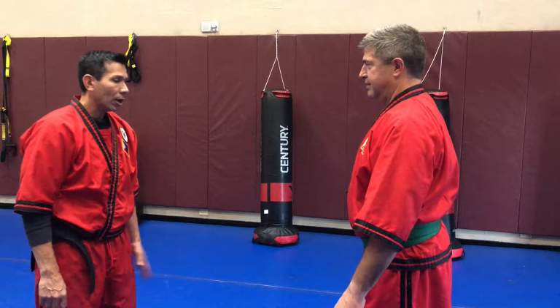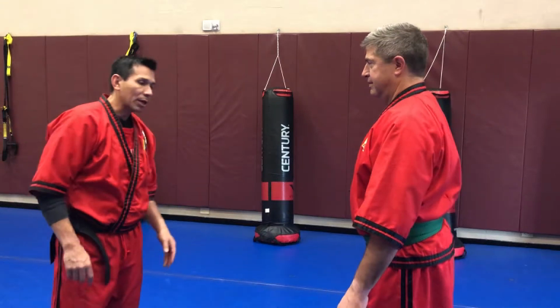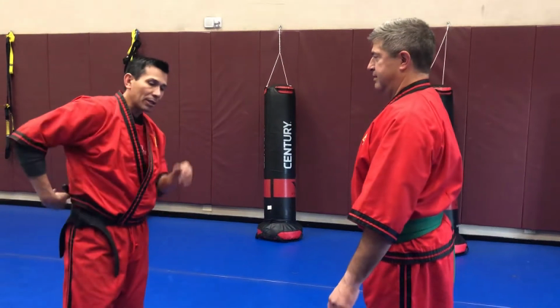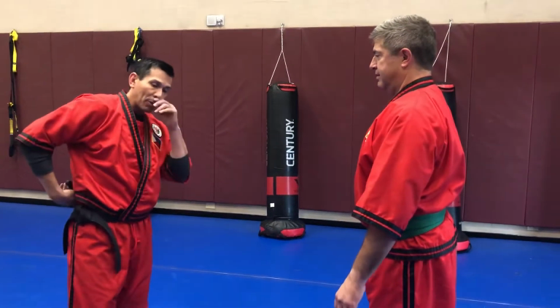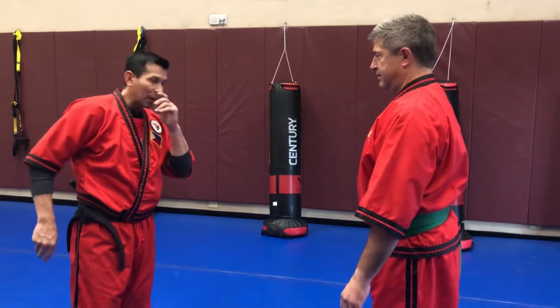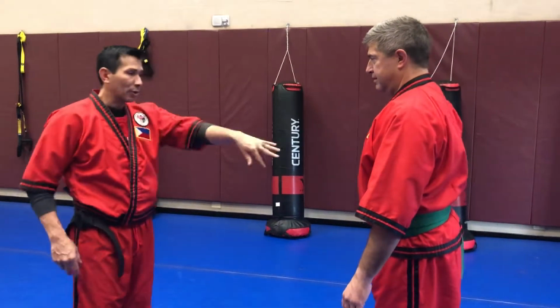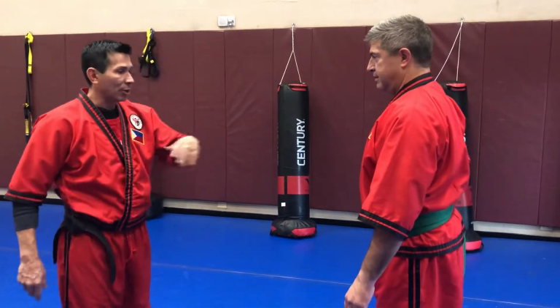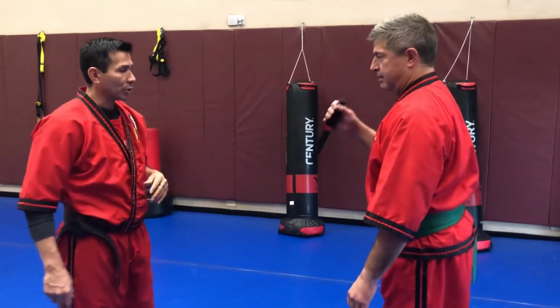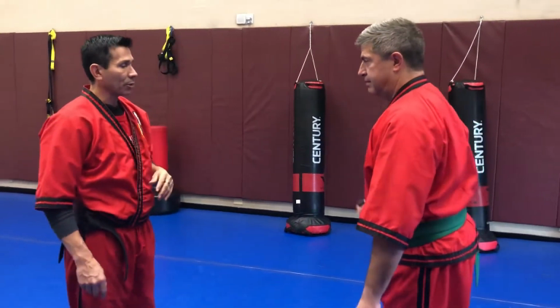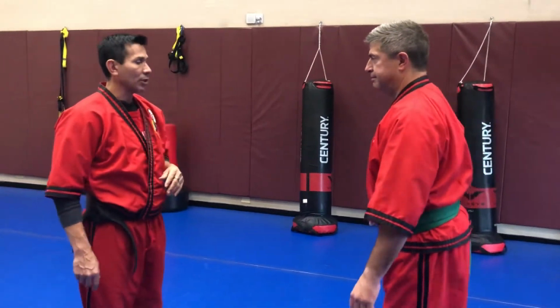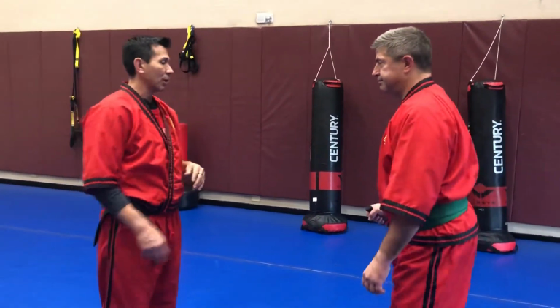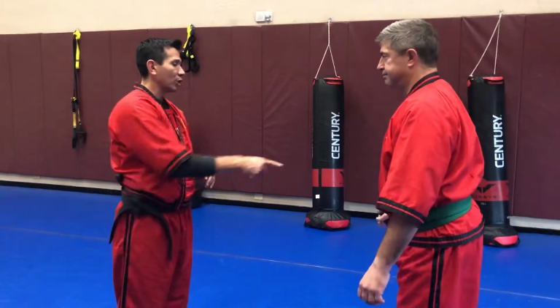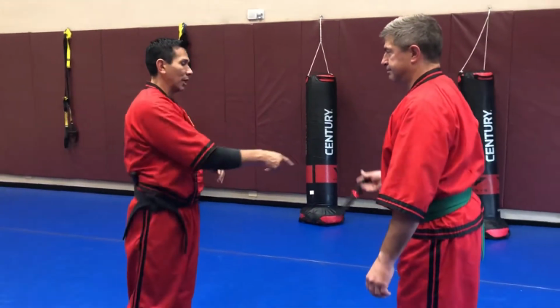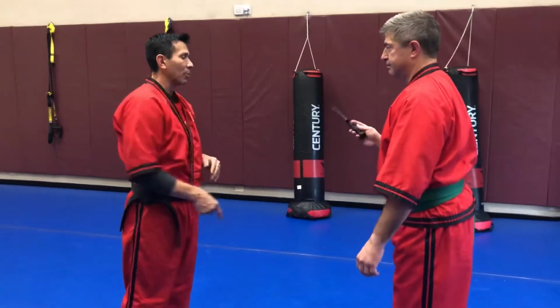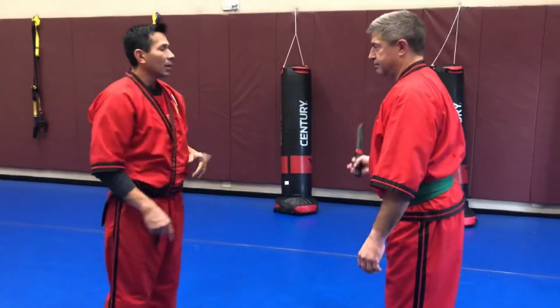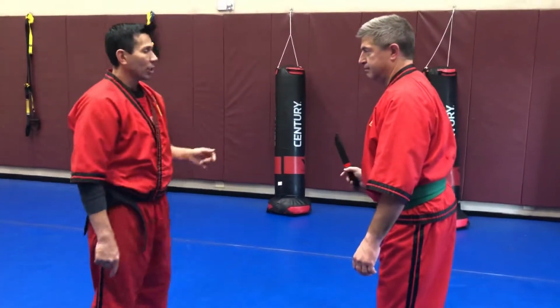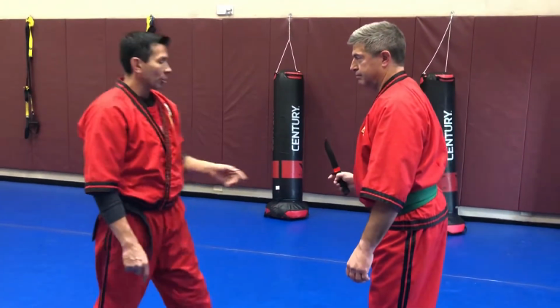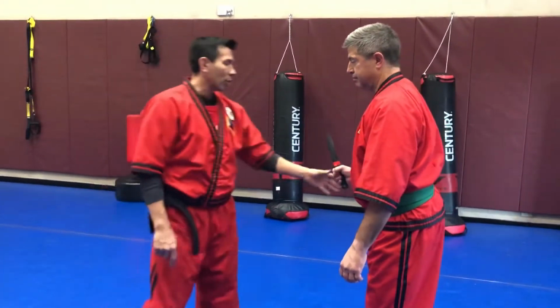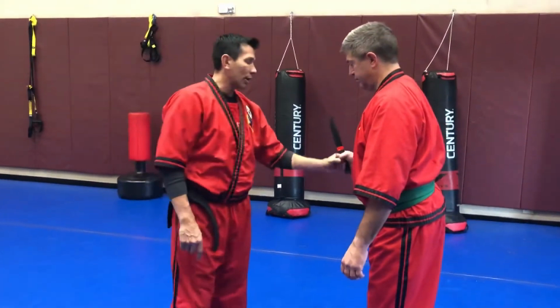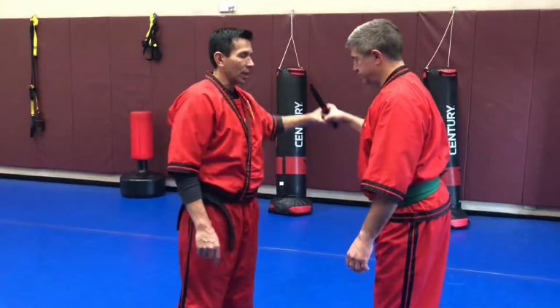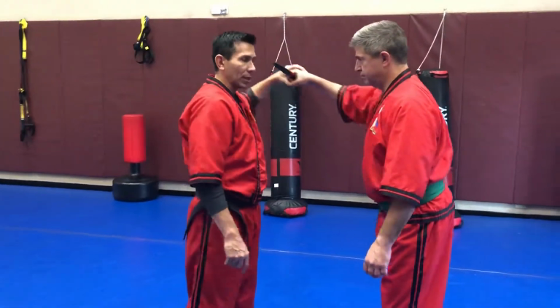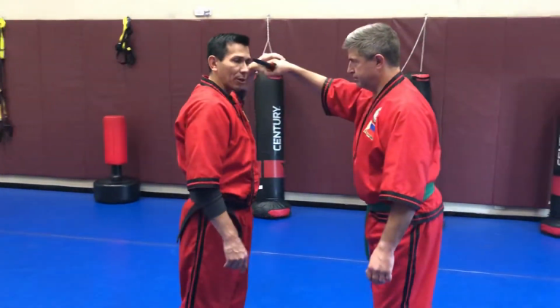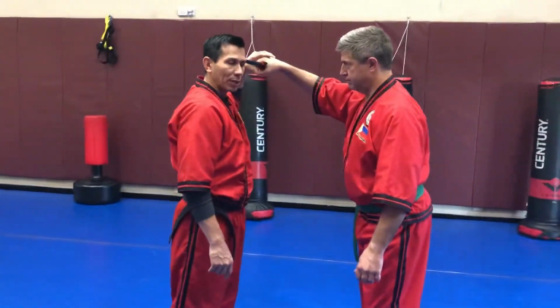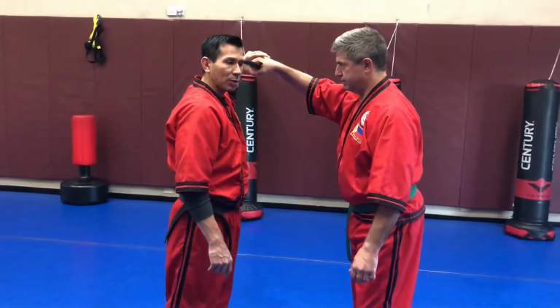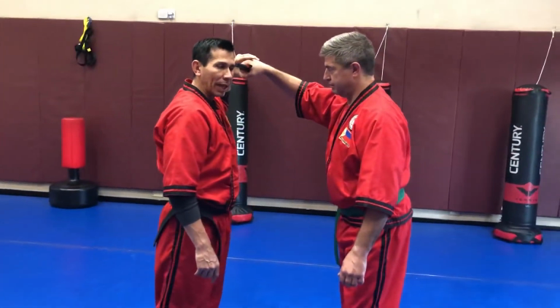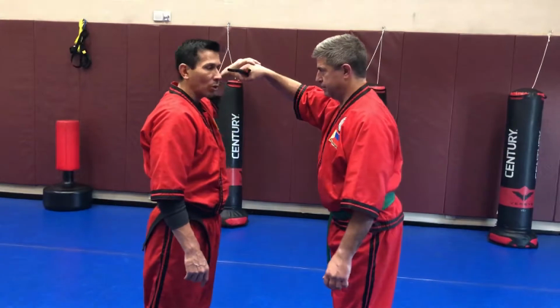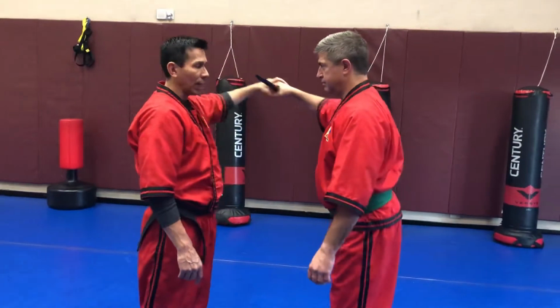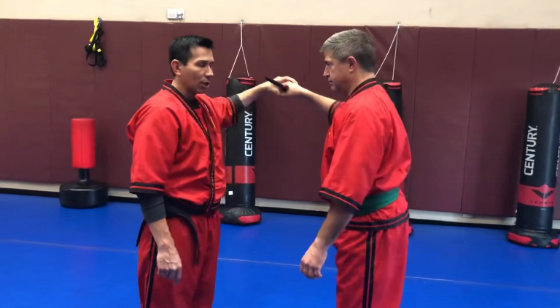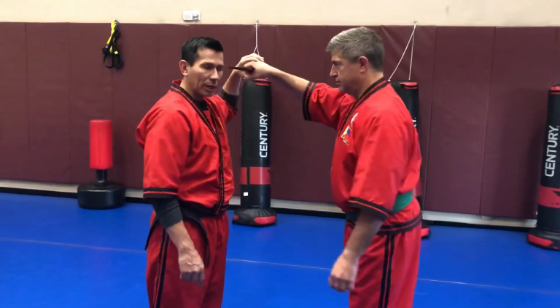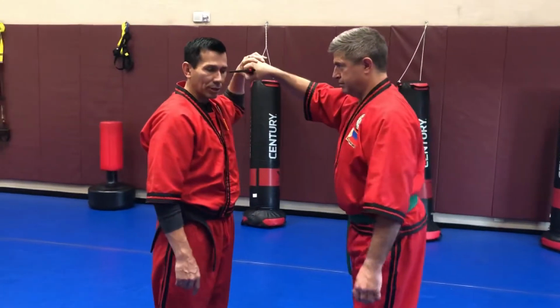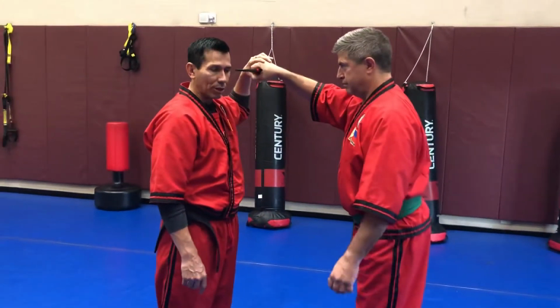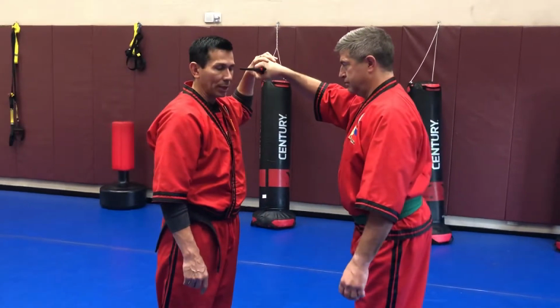Derek and I are going to demonstrate a knife defense drill. One person is going to have a knife, so Derek will use the knife first. He's just going to use a standard grip. He's going to hook — his goal is to take this knife and hook, doing an angle one attack, hooking to the skull, the cranium.